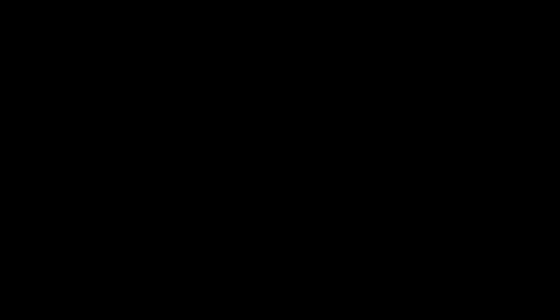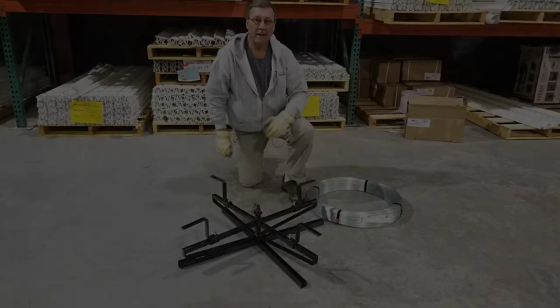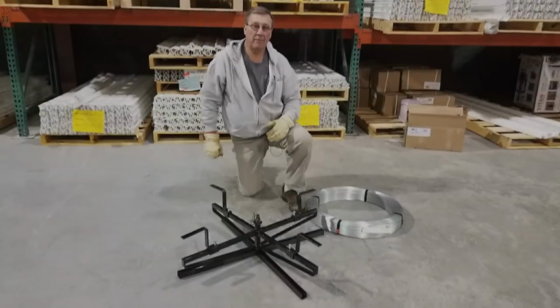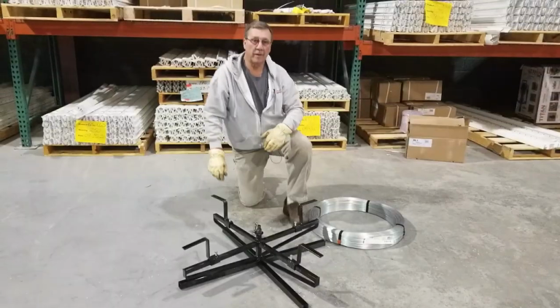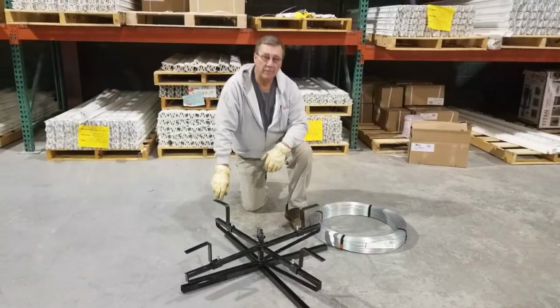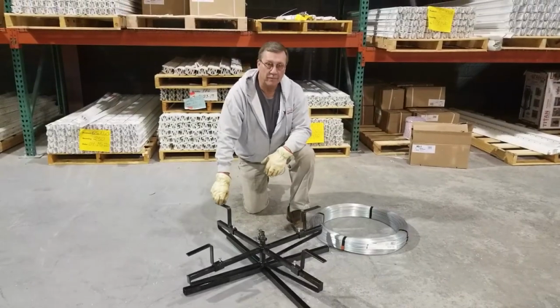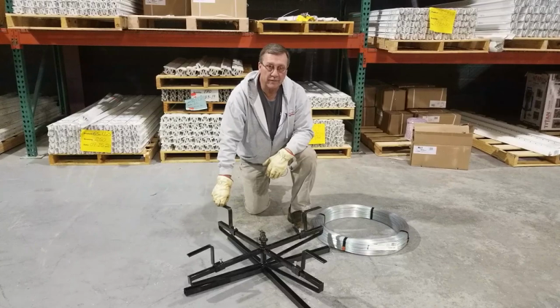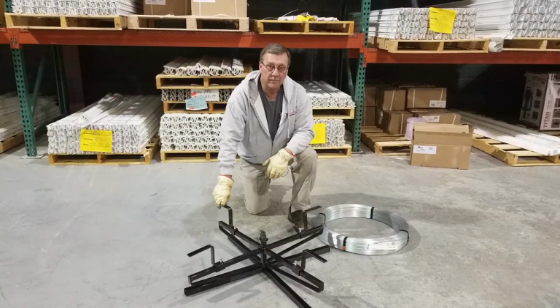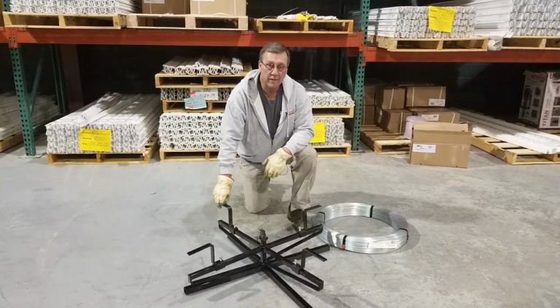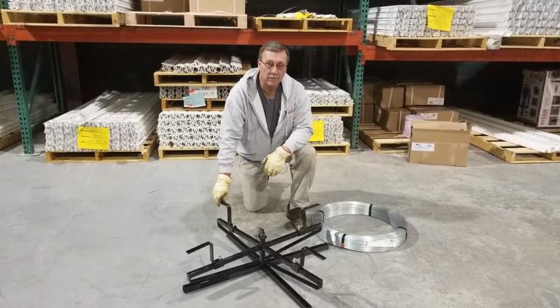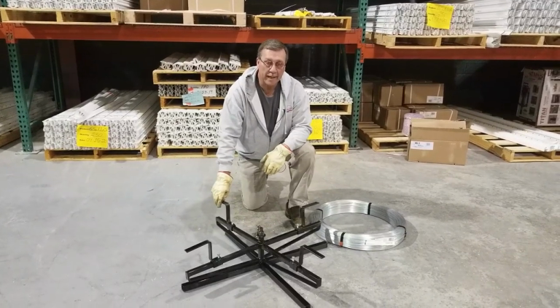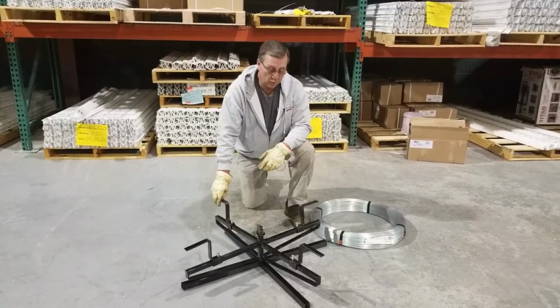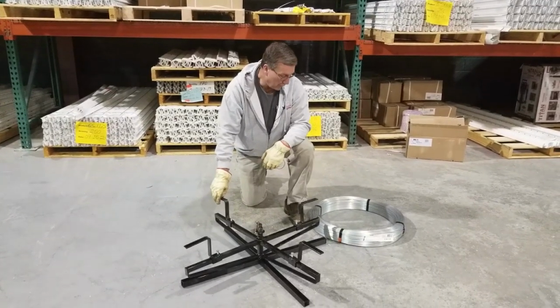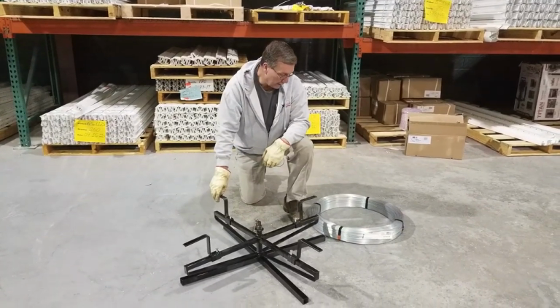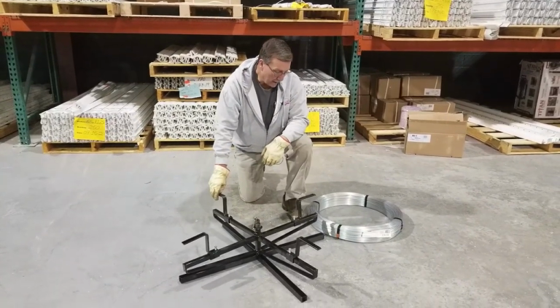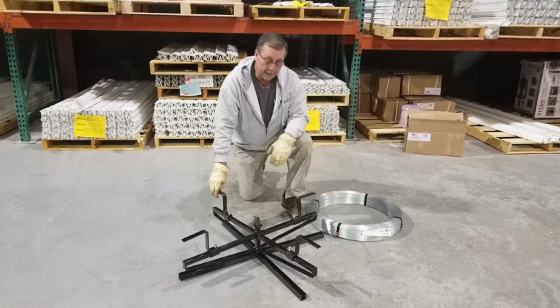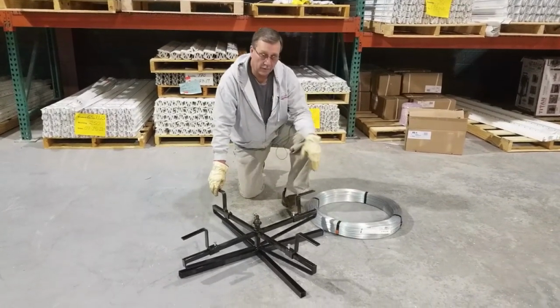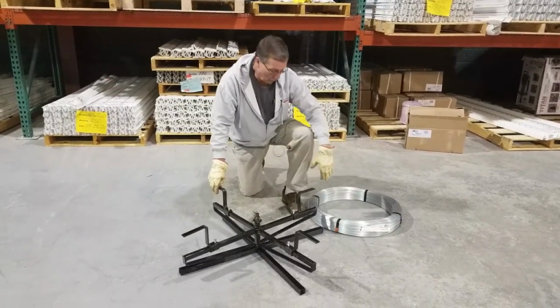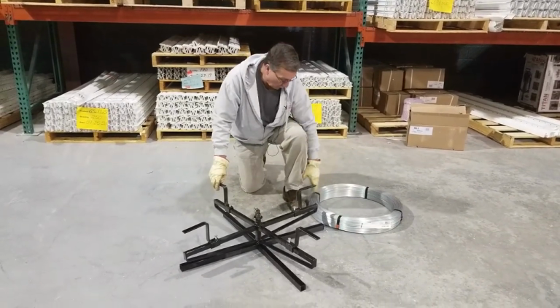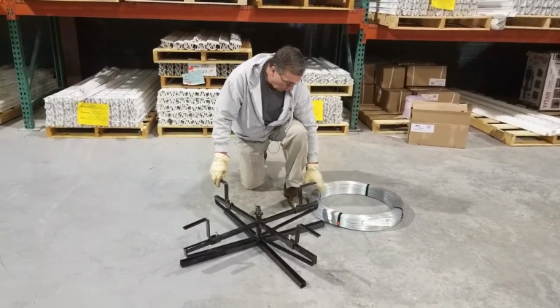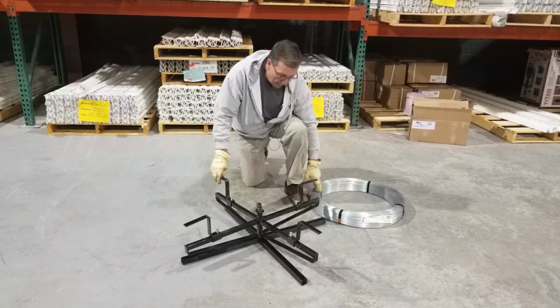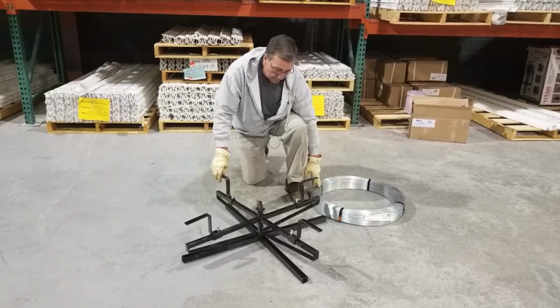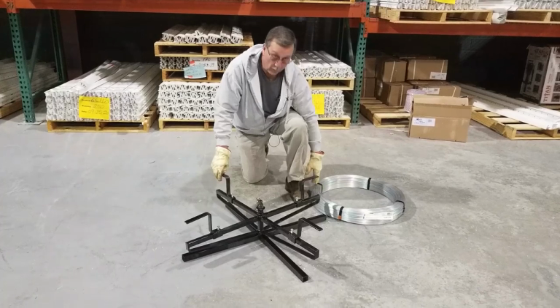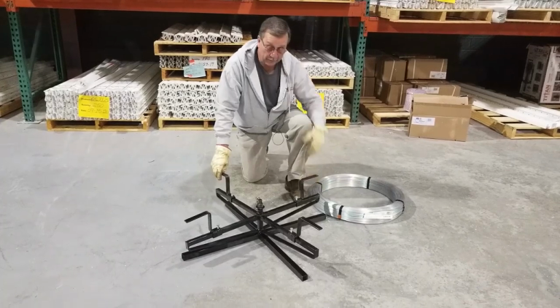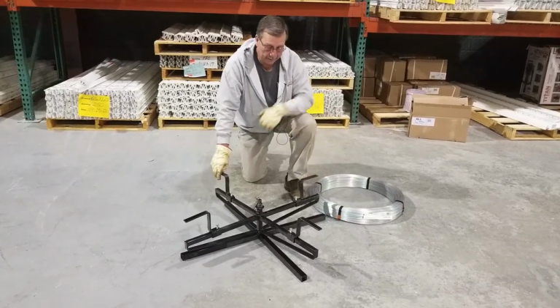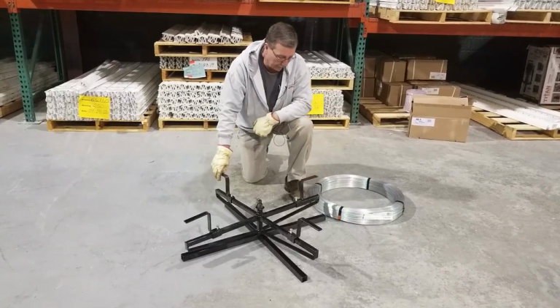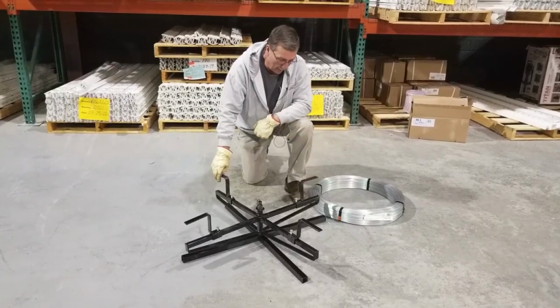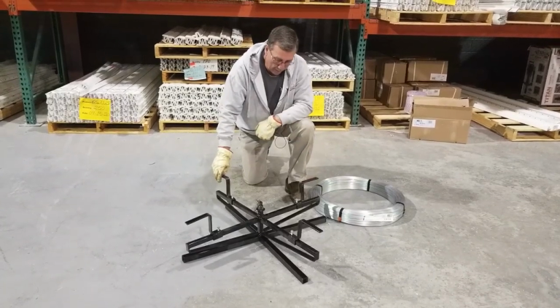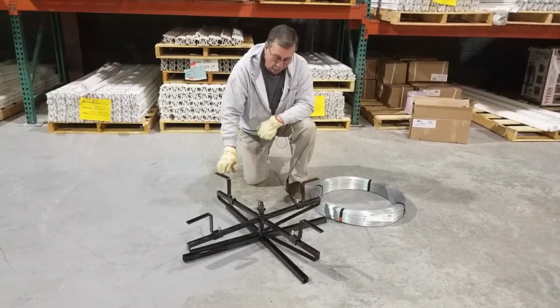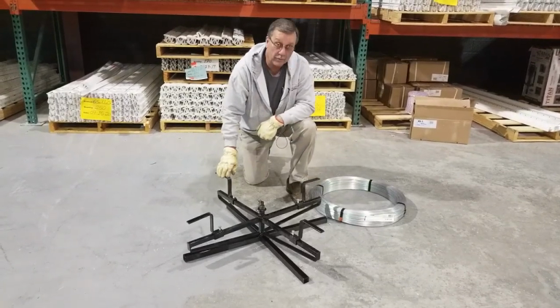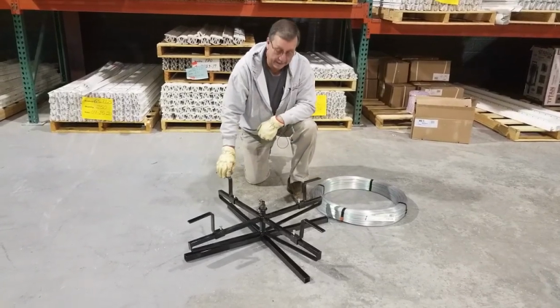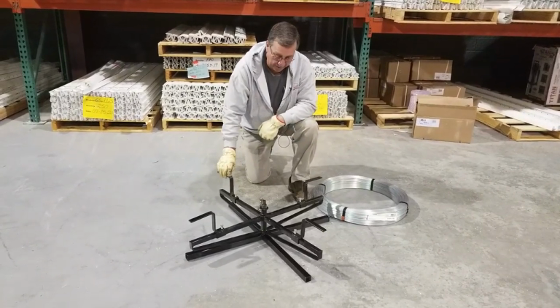Mike McElroy here with Timeless Fence System. Today we're going to look at how to properly attach our roll of wire — this is 4,000 feet of high tensile wire — to our spinning jenny.